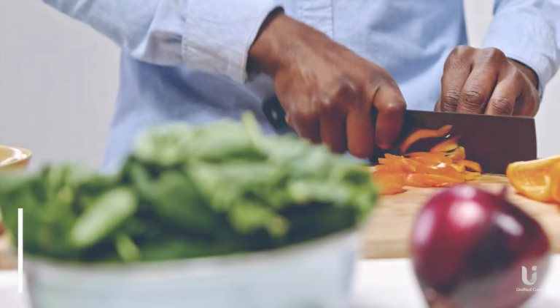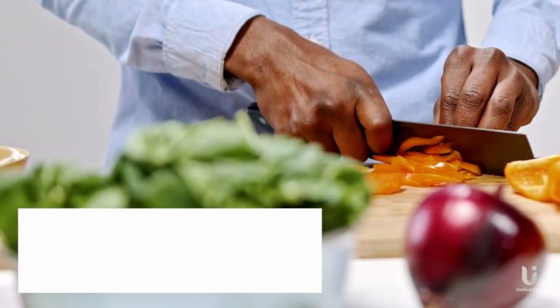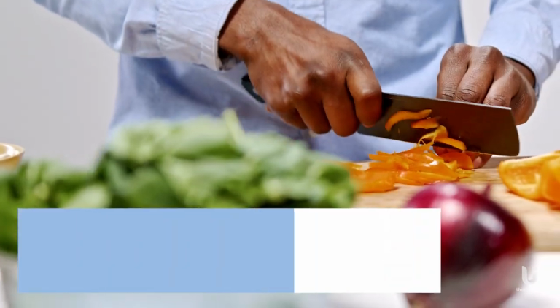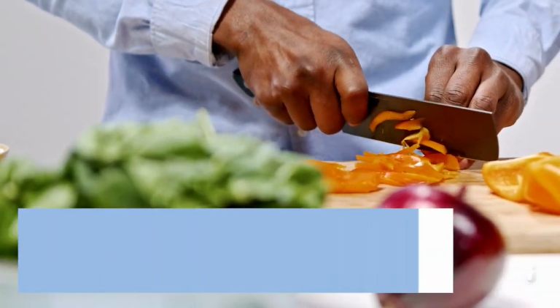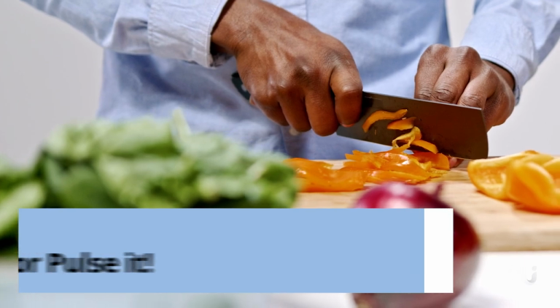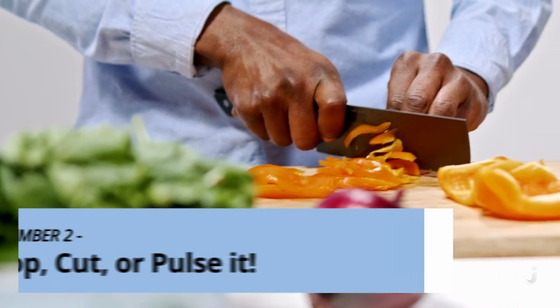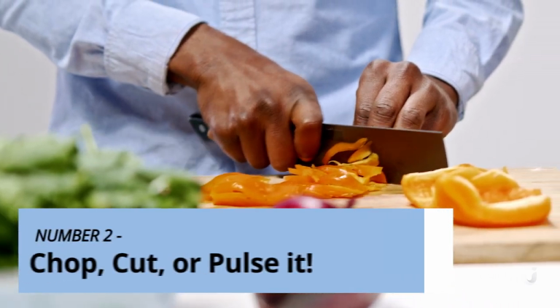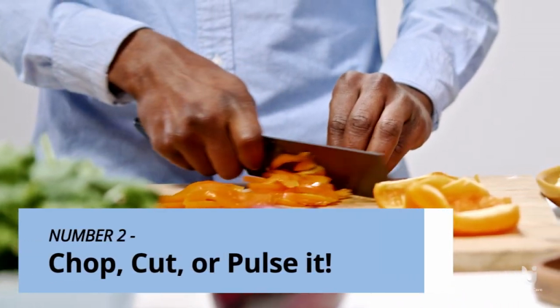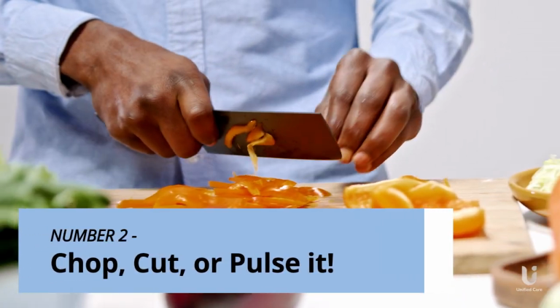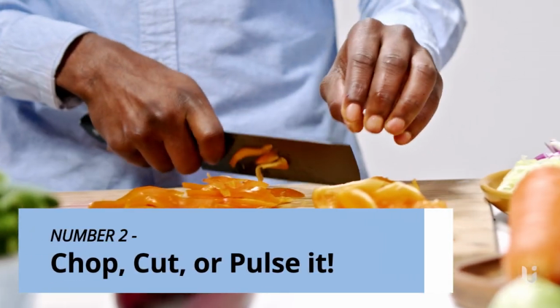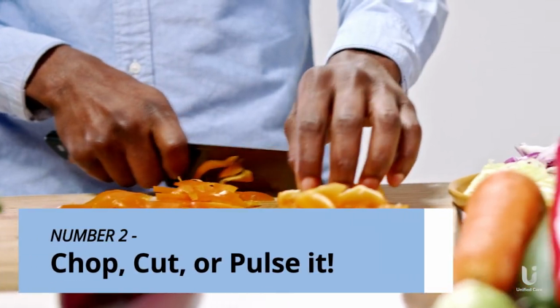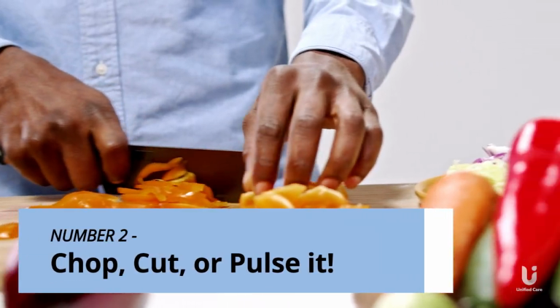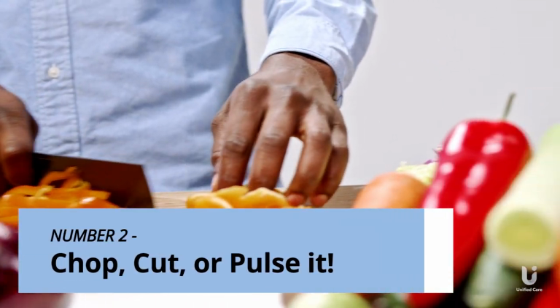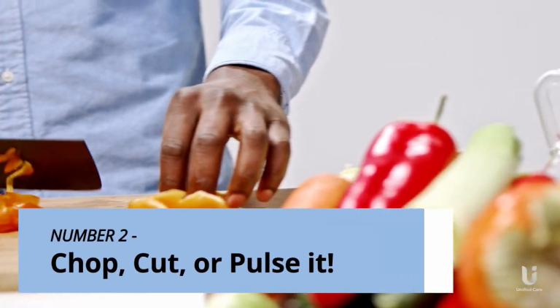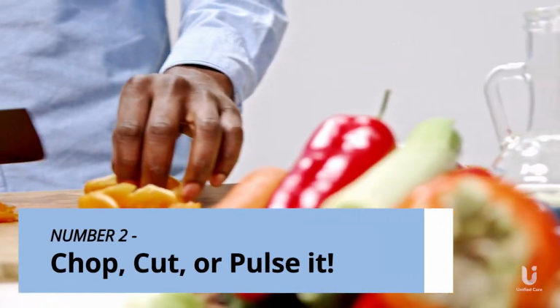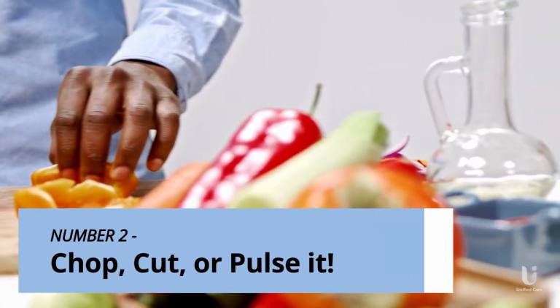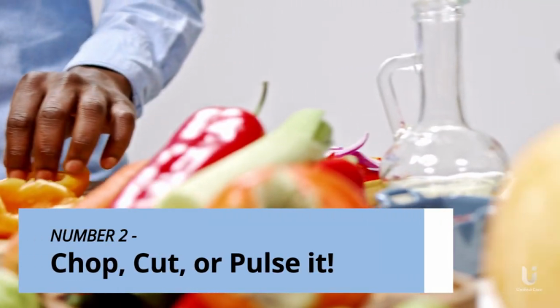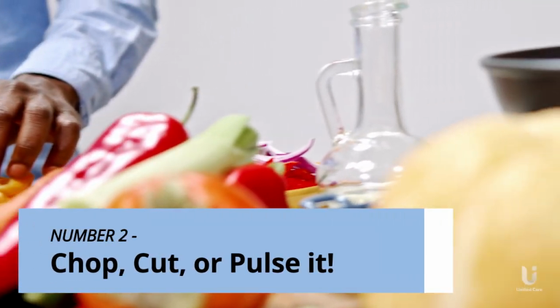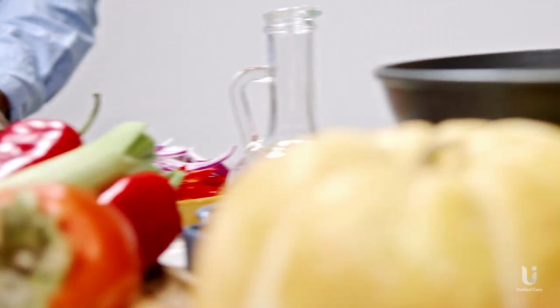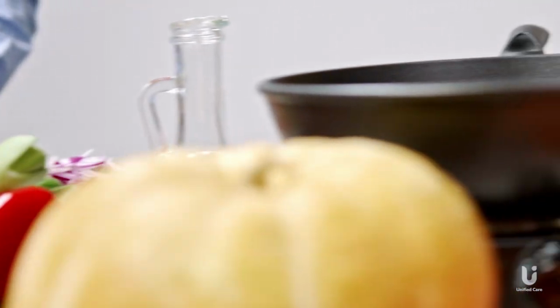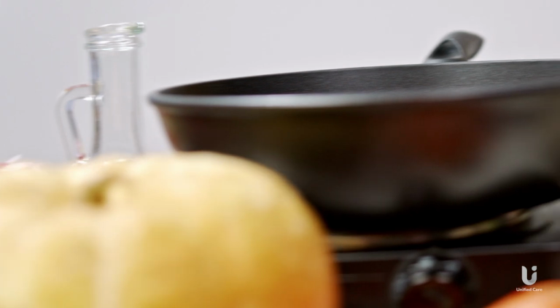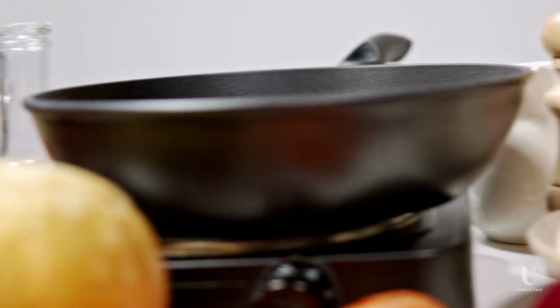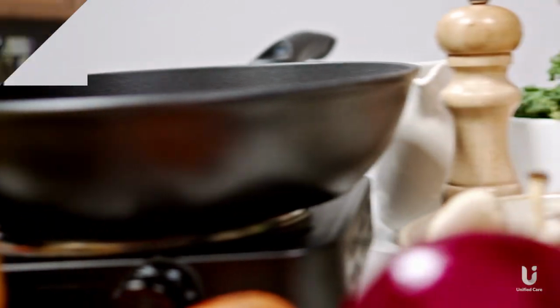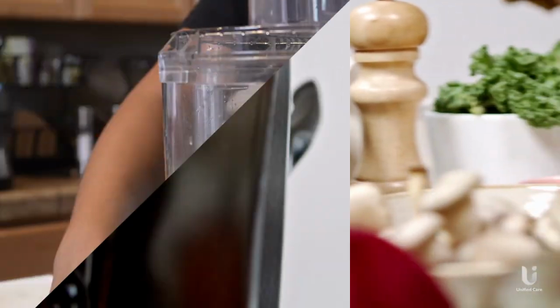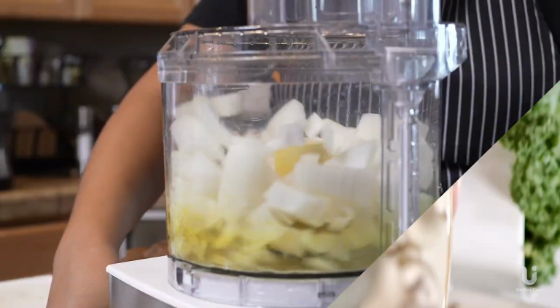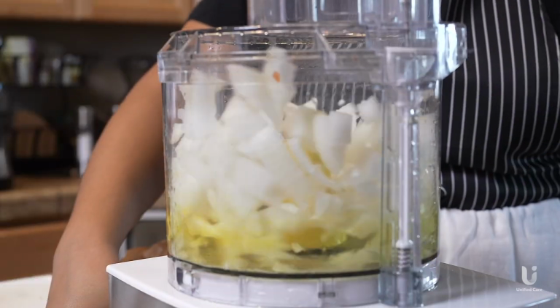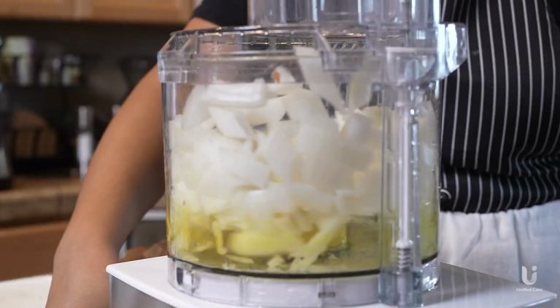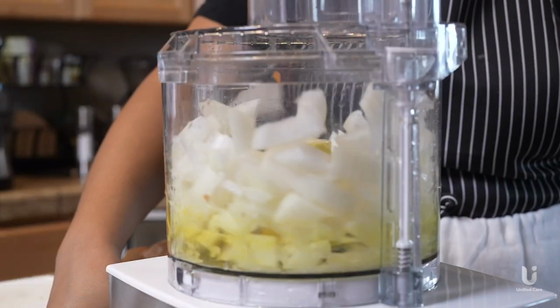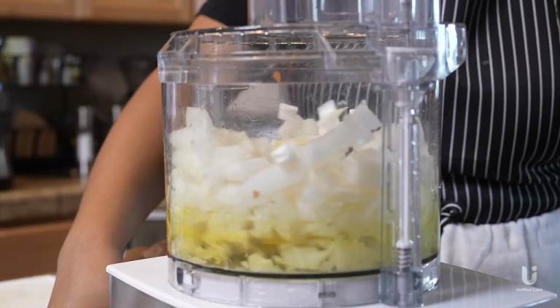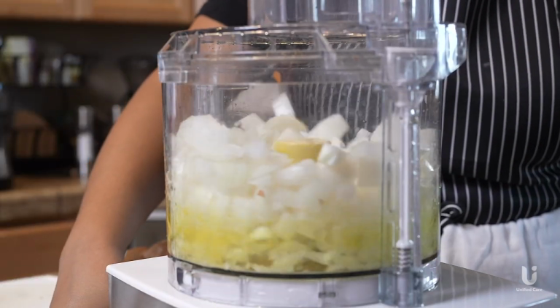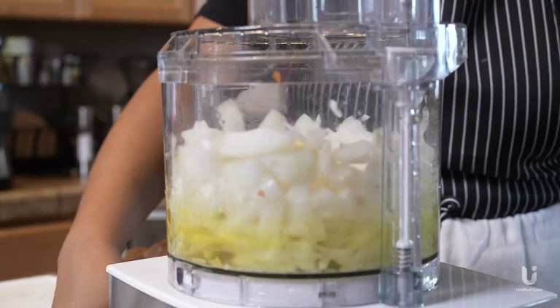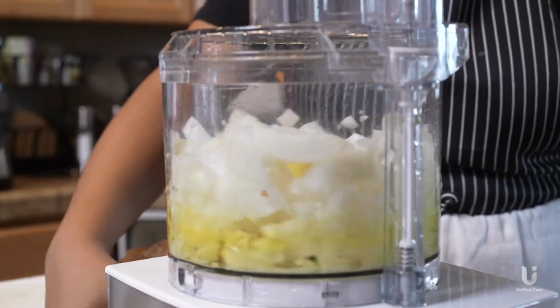Tip 2: Chop, cut, or pulse it. Chop up foods into smaller pieces, and if you prefer not to use your knife, a food processor will come in handy.